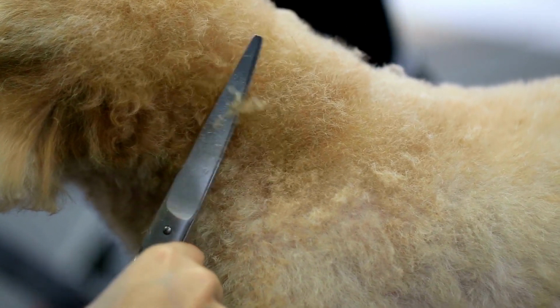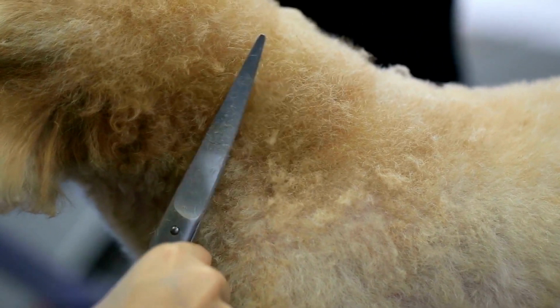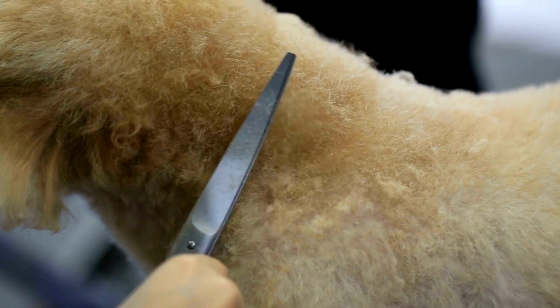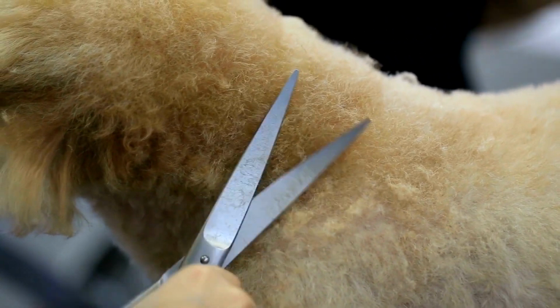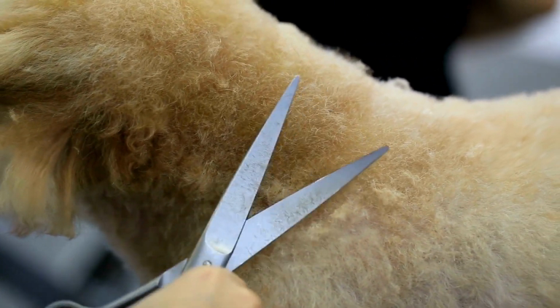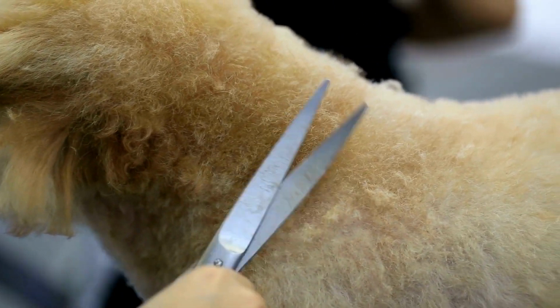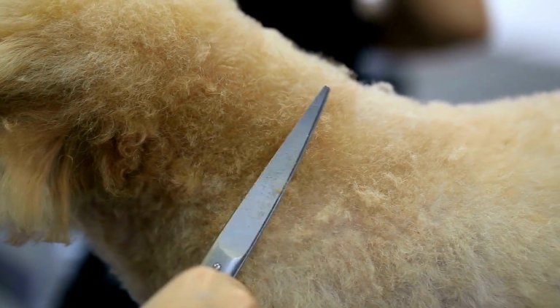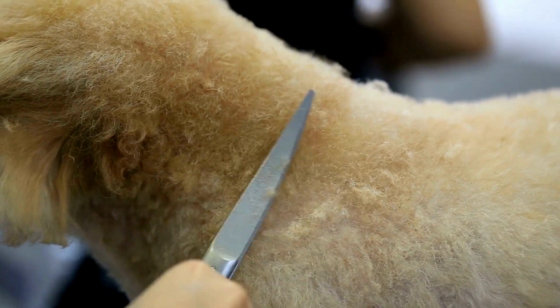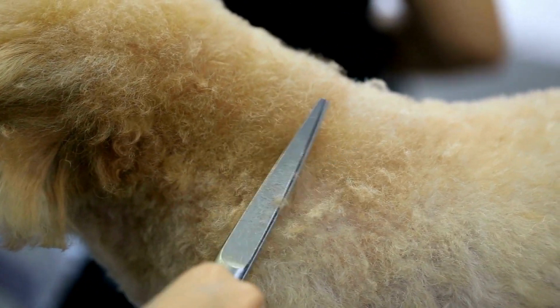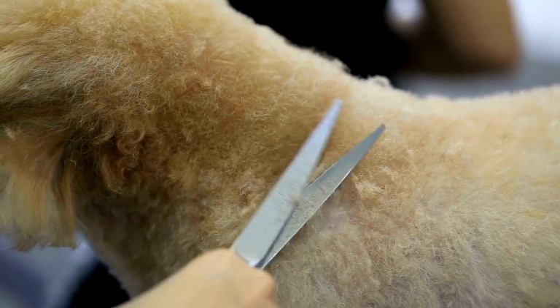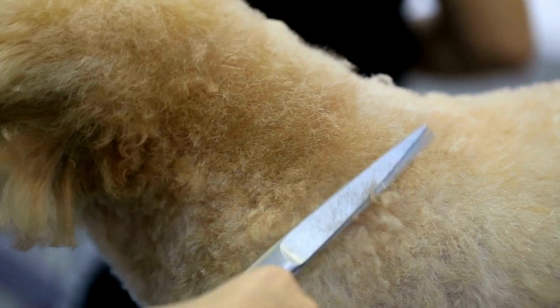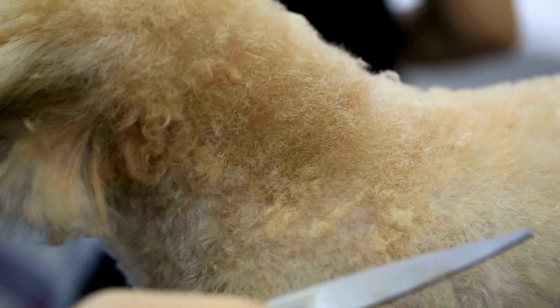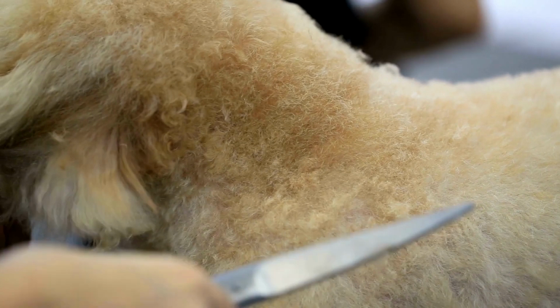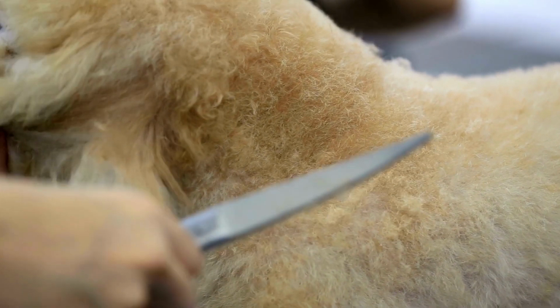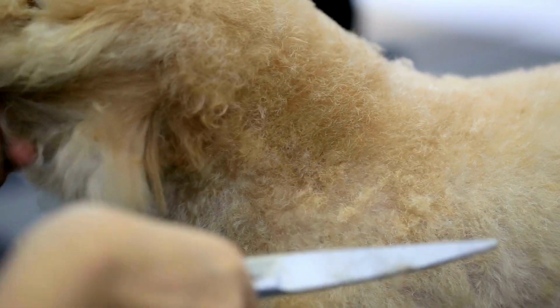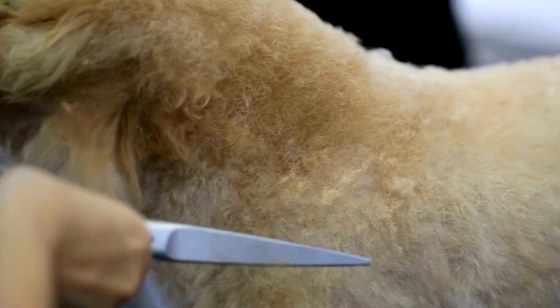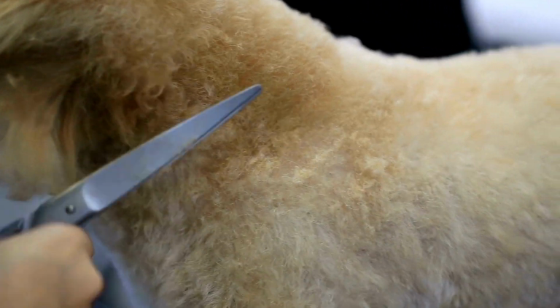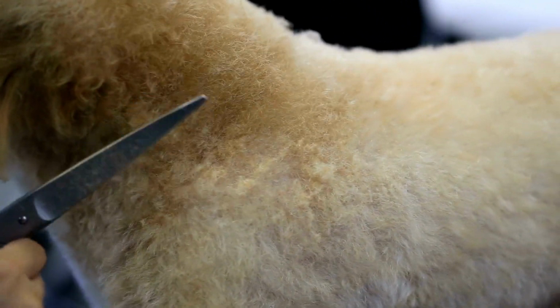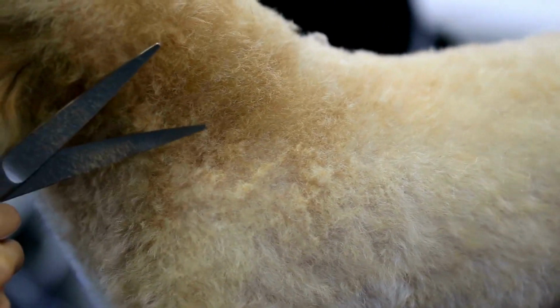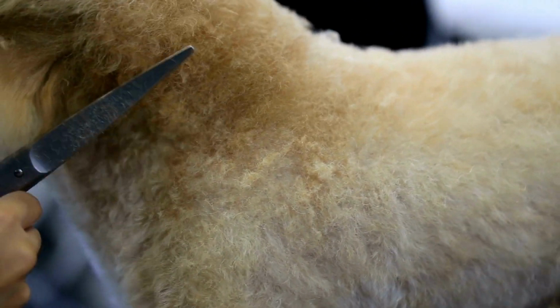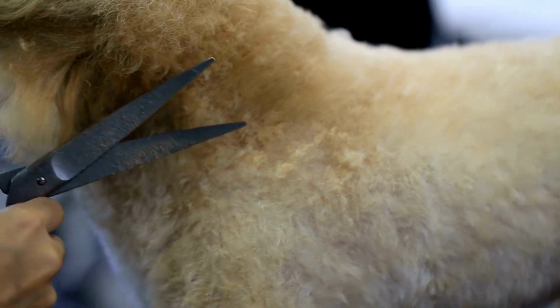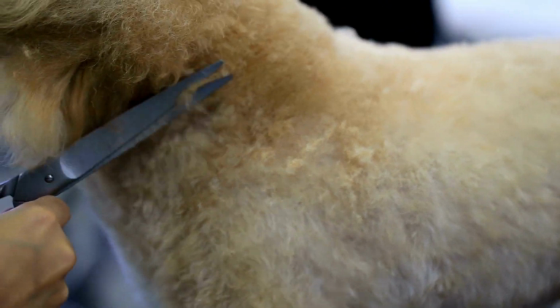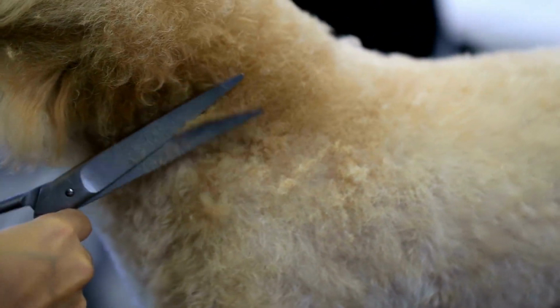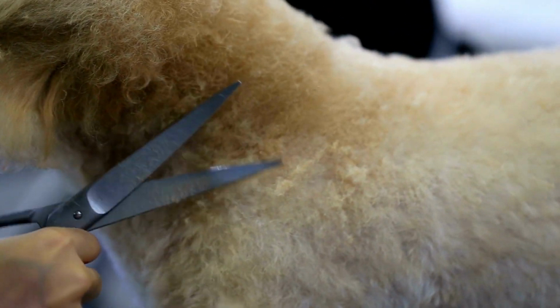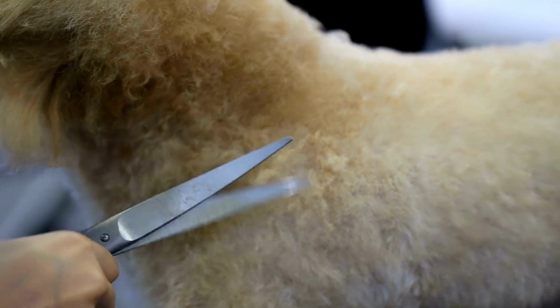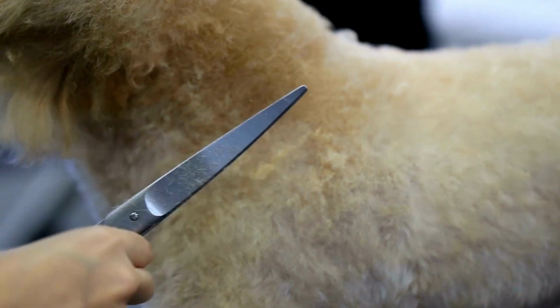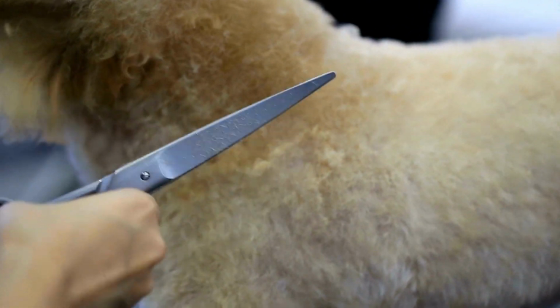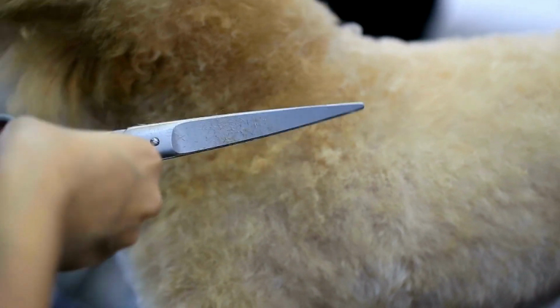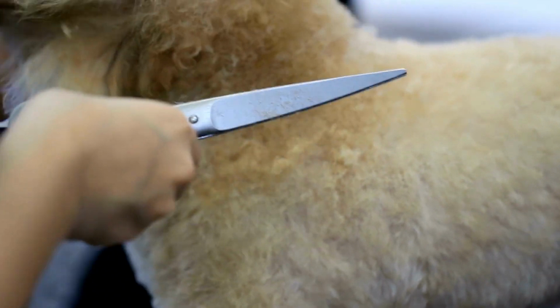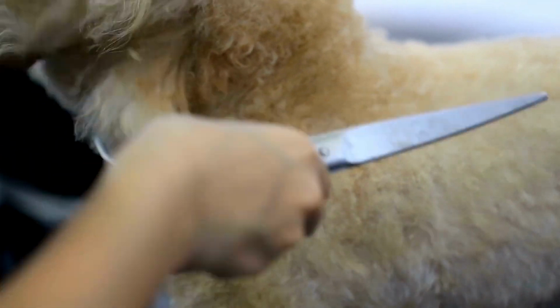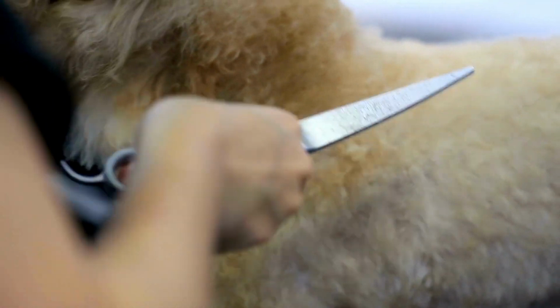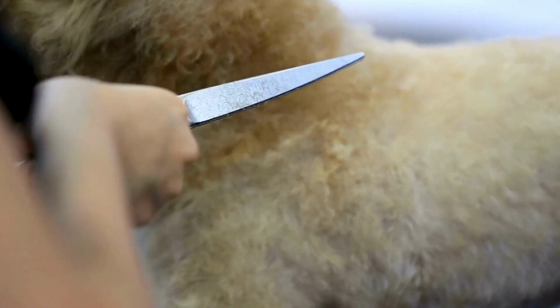In this video, we'll go over the steps you need to take to safely and effectively trim your dog's coat with scissors. So if you're ready to give it a try, let's get started.